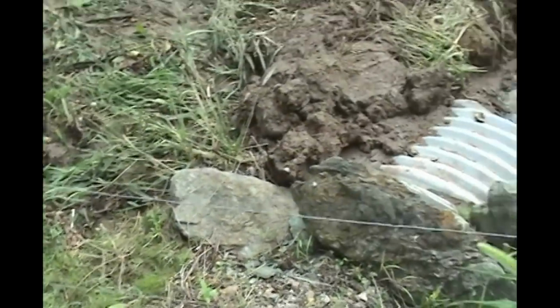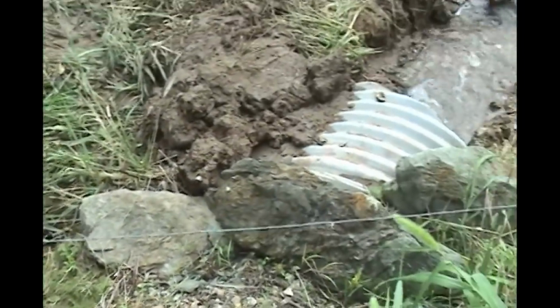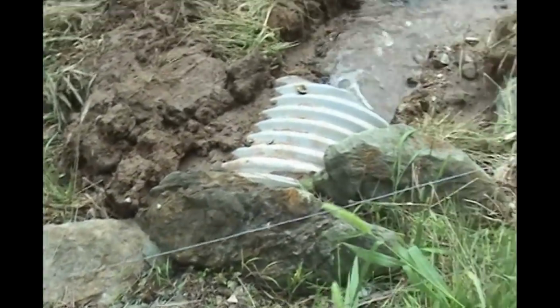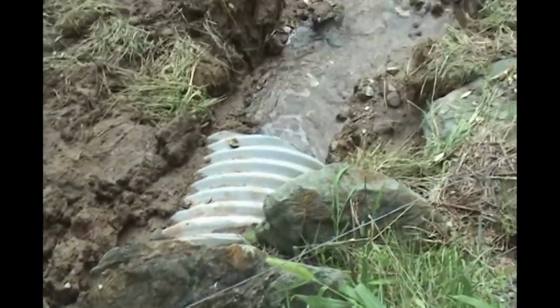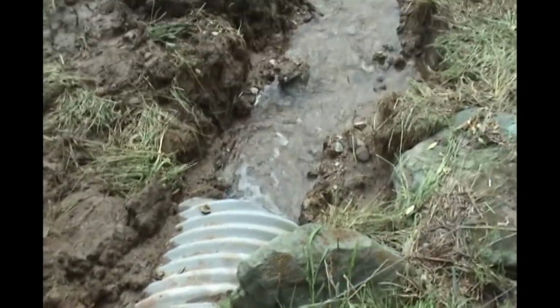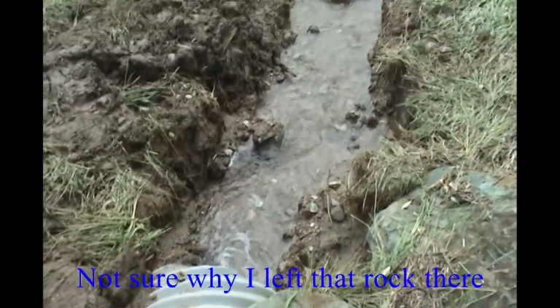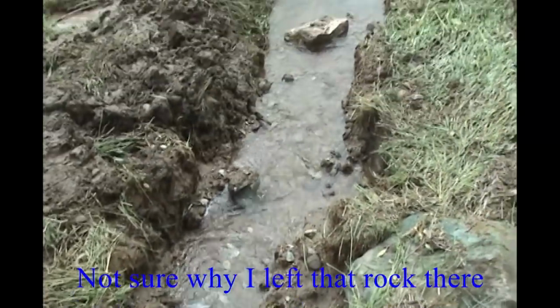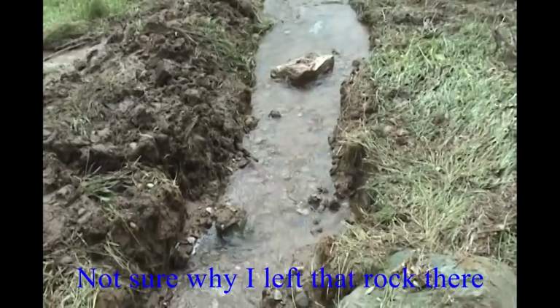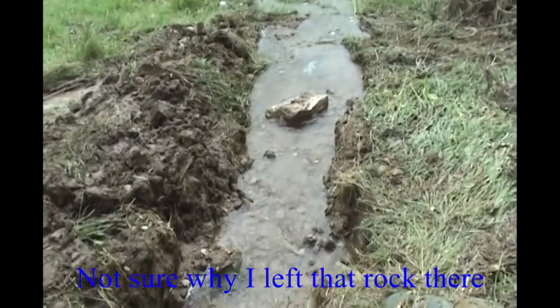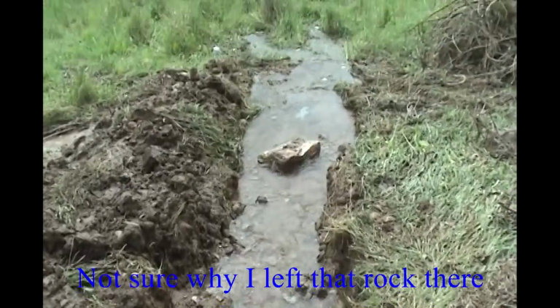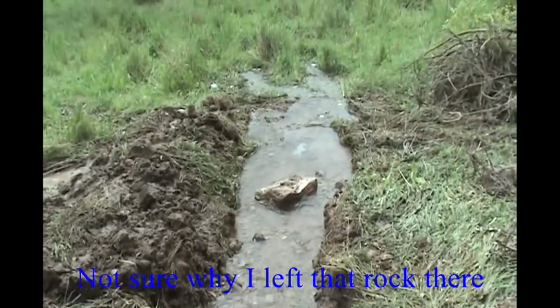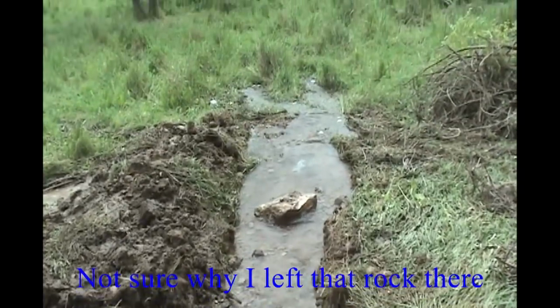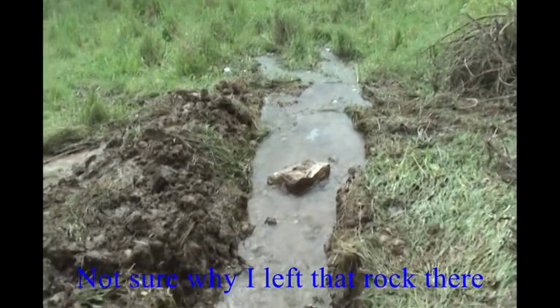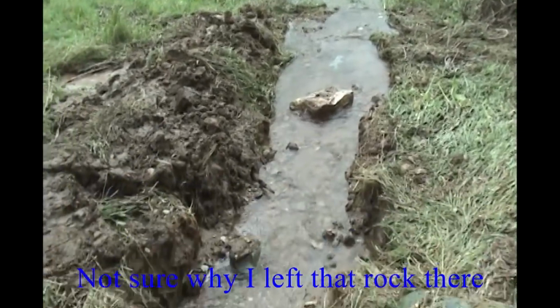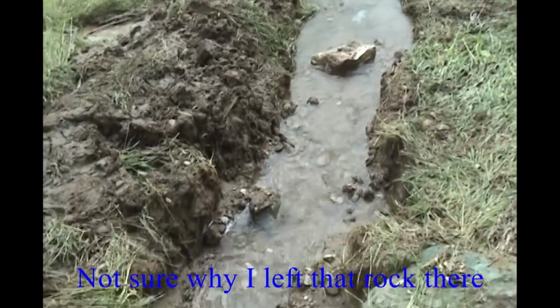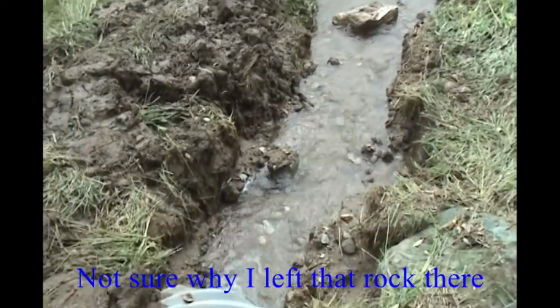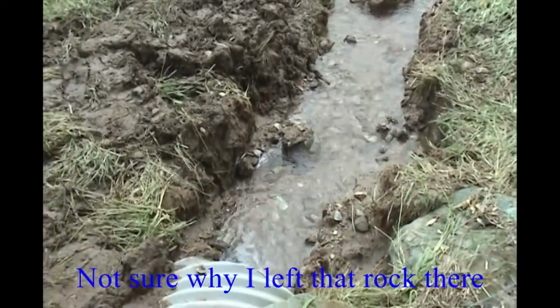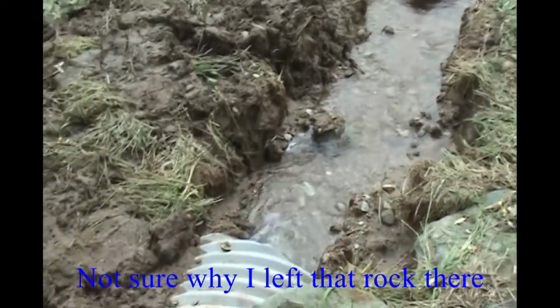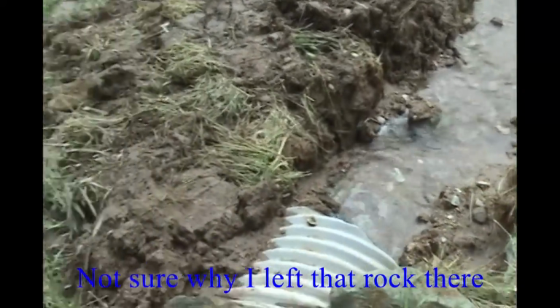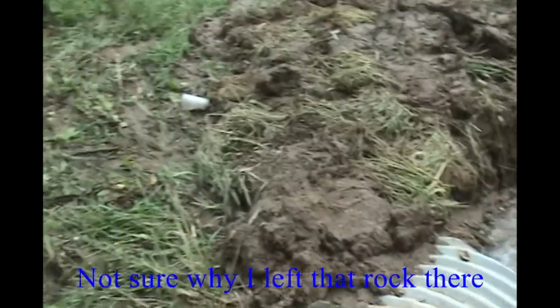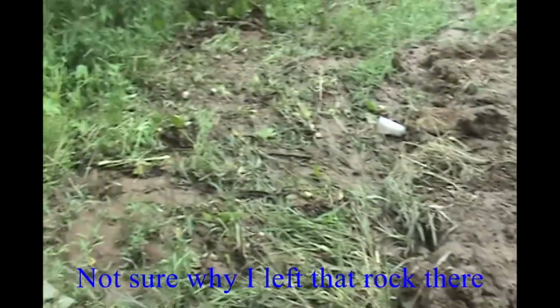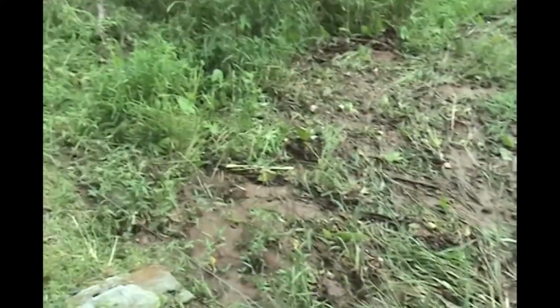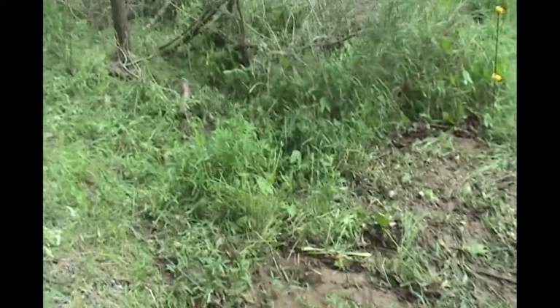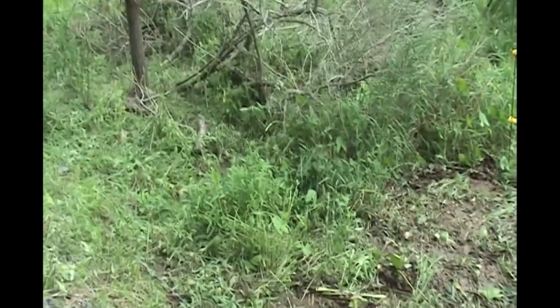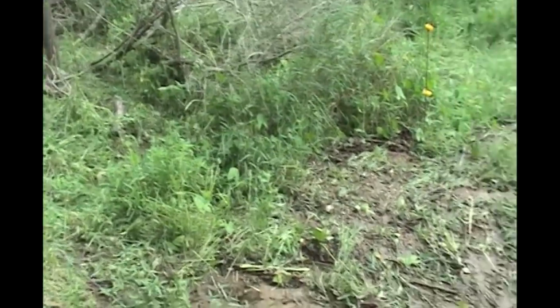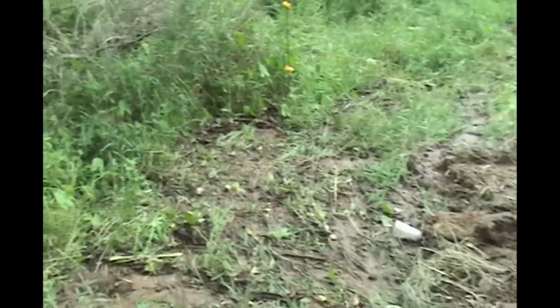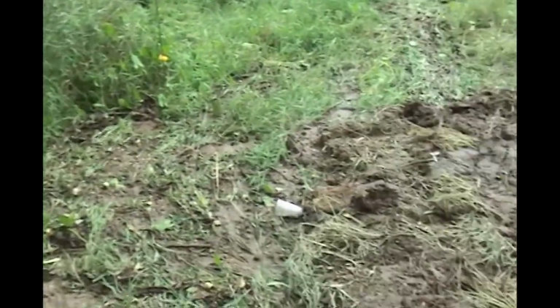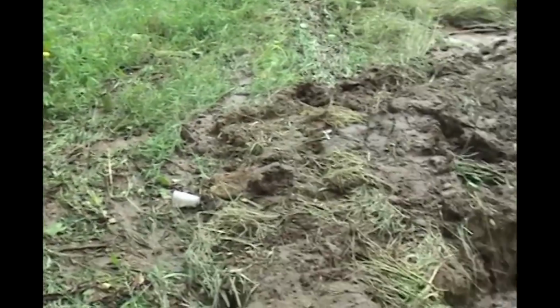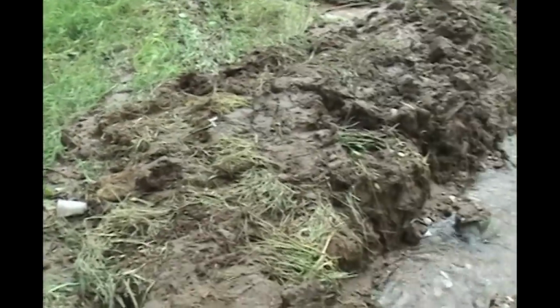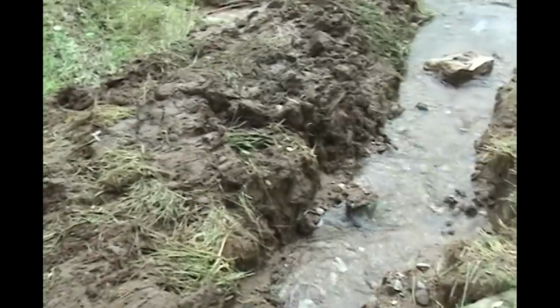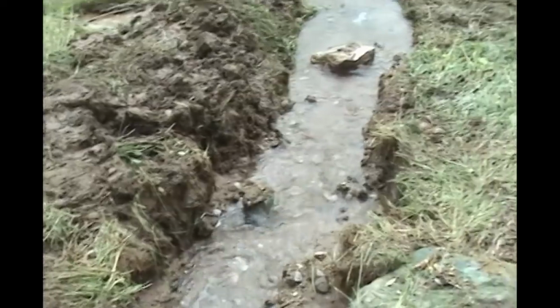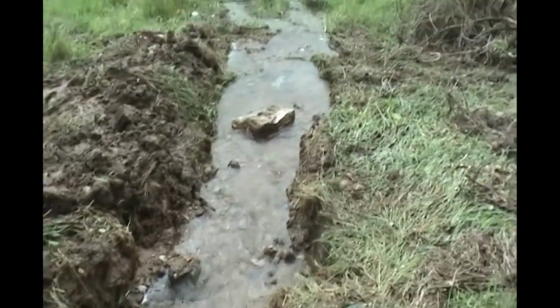So here we are at this culvert, dug out so it won't wash over the road anymore. The water was going back over here making this portion wet, so I wanted to get it so it would all go this way.